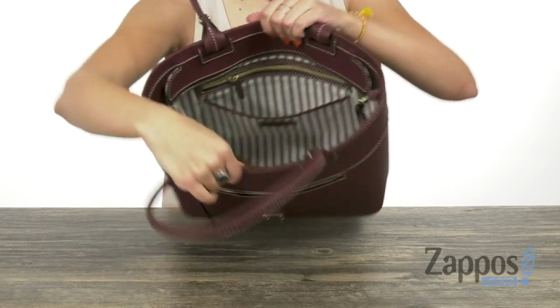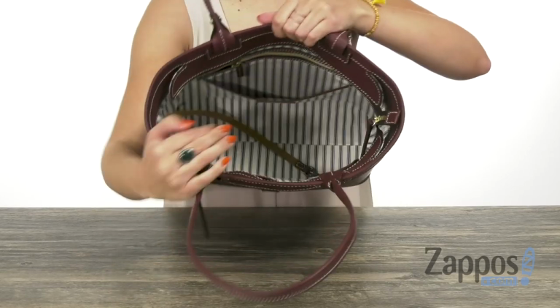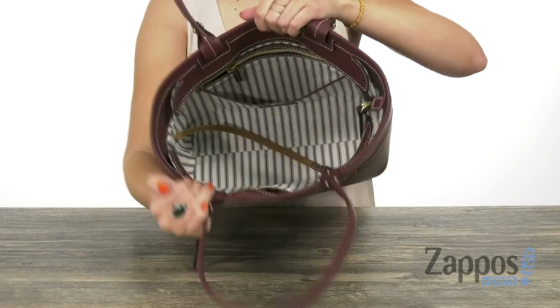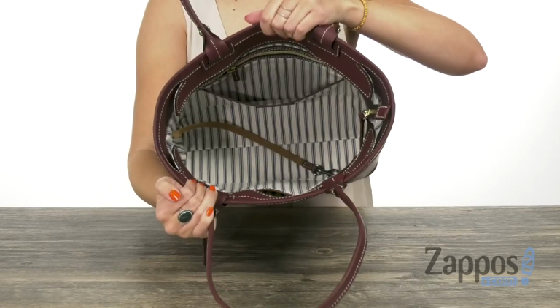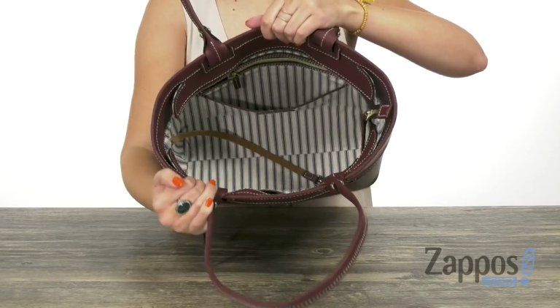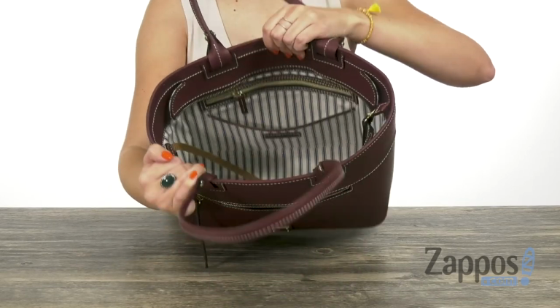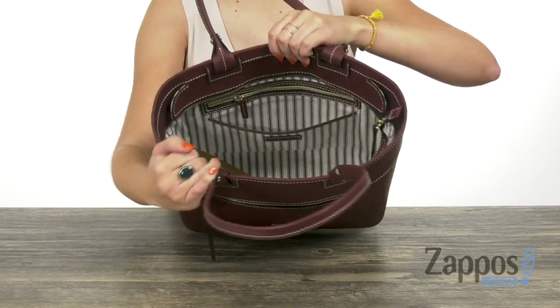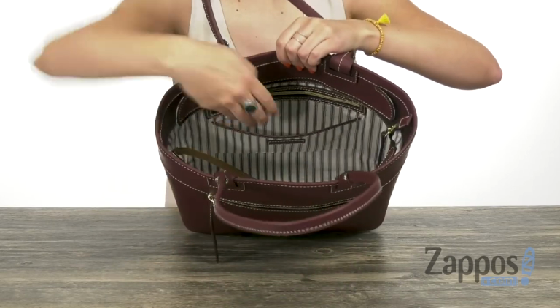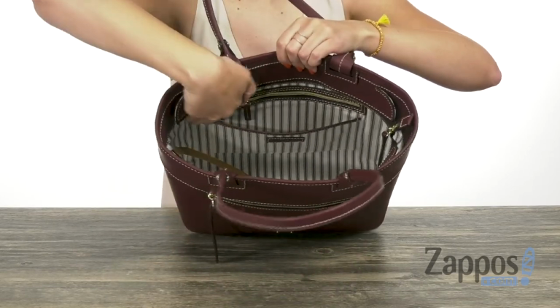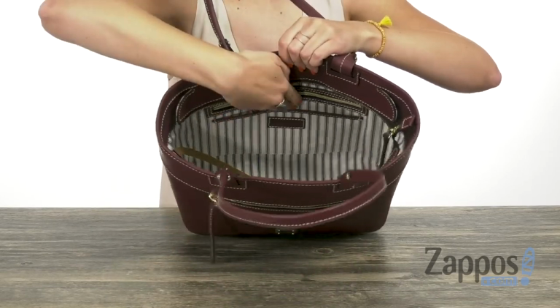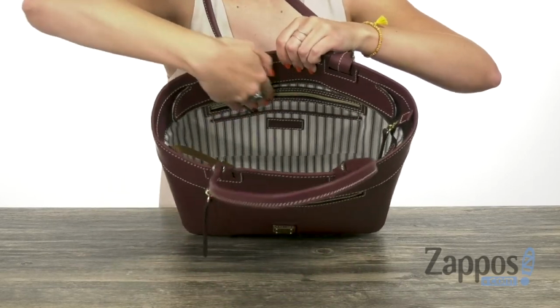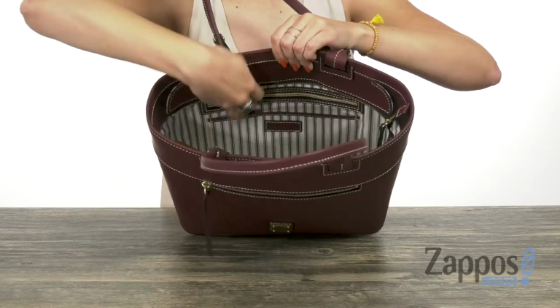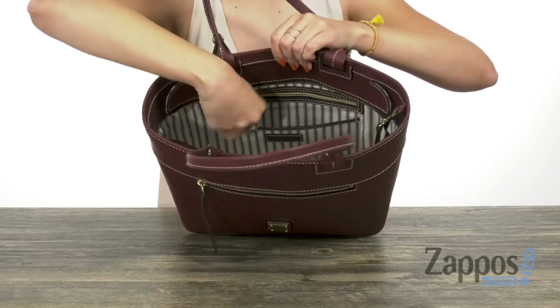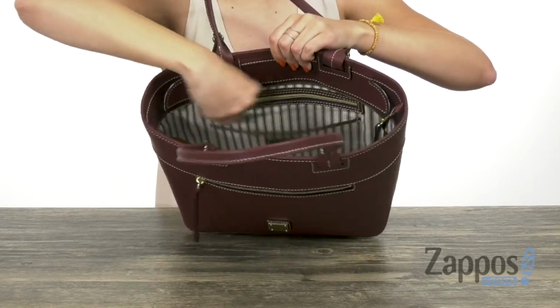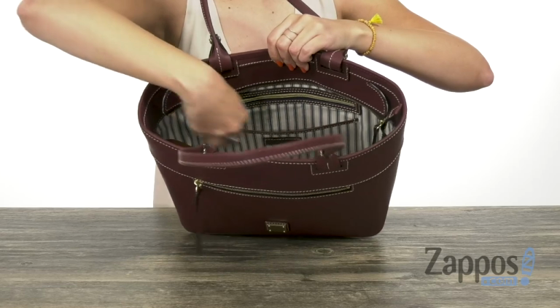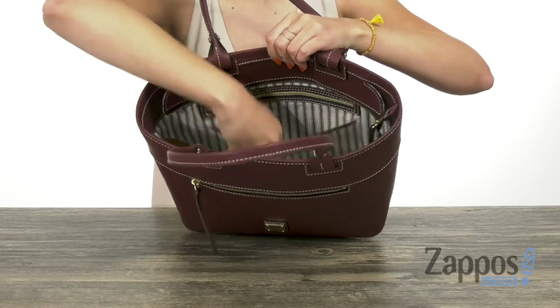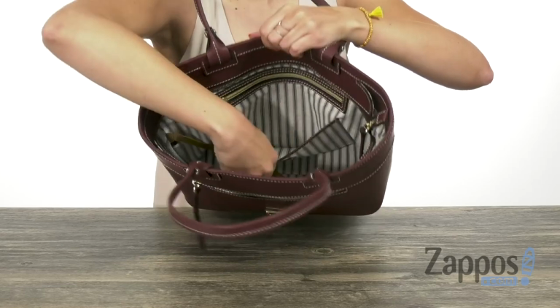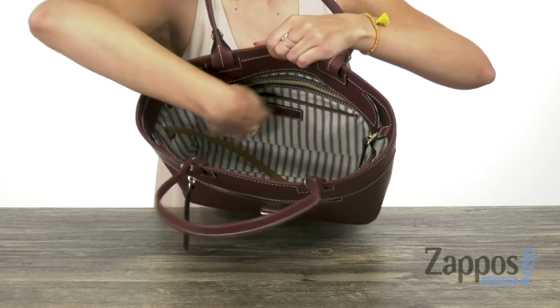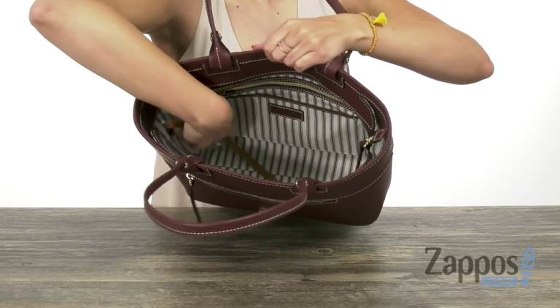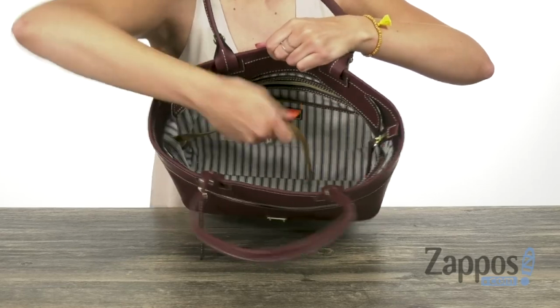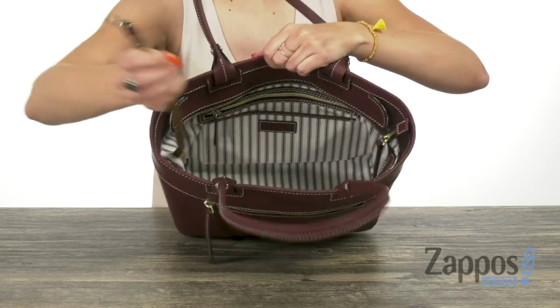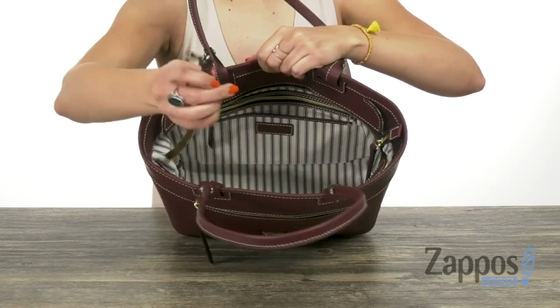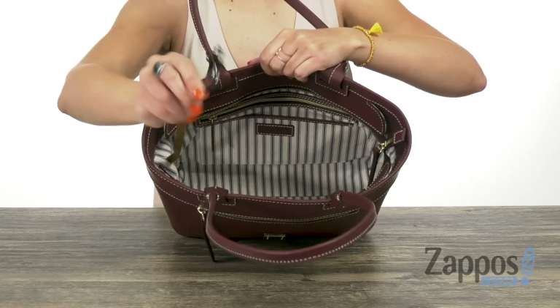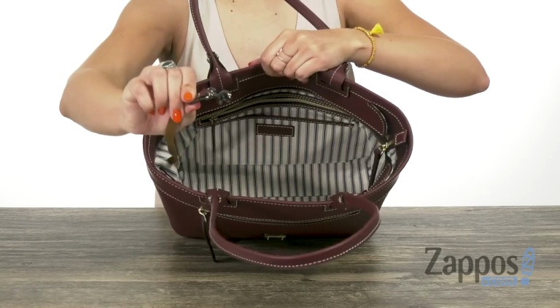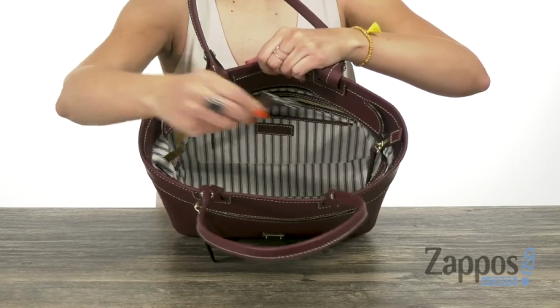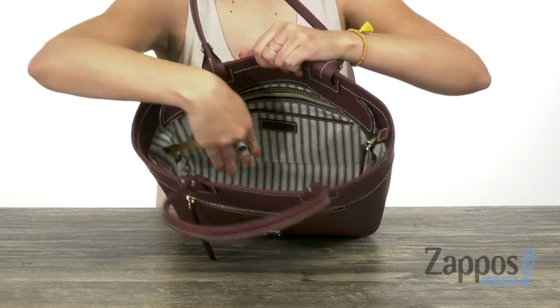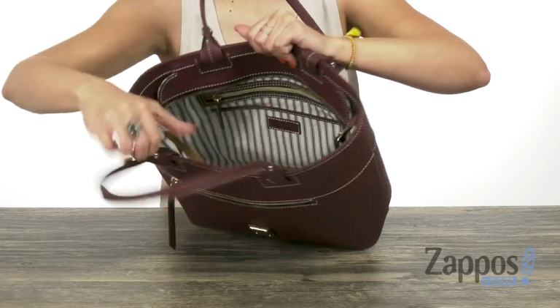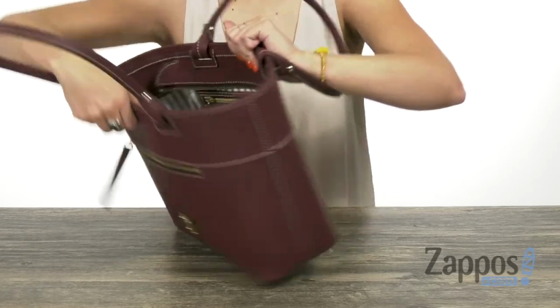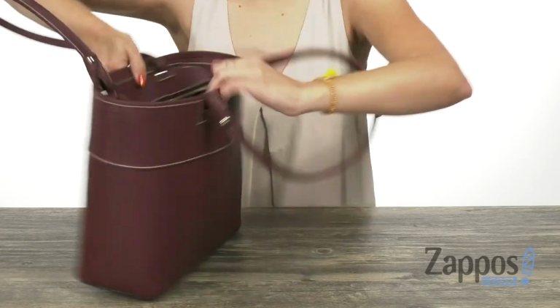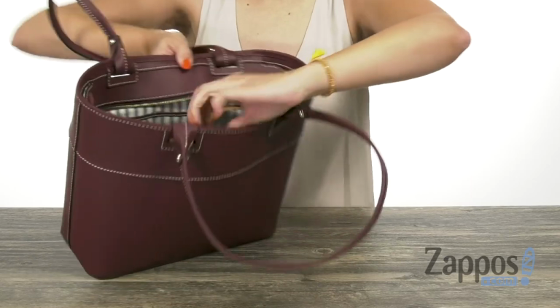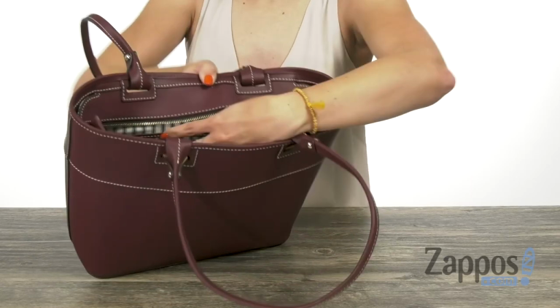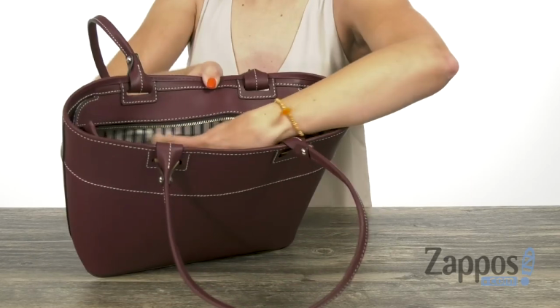The top has a zippered opening, tons of space on the inside with that striped lining, nice and soft to the touch. You've got the back wall zipper pocket and a slip pocket. It does give you a little key hook to keep the keys in place.